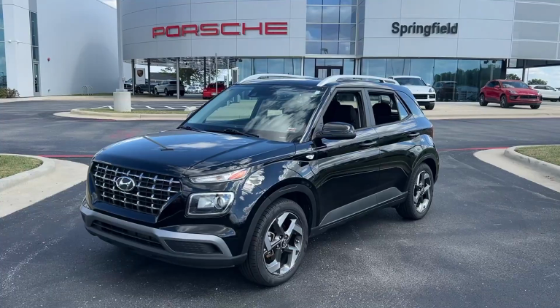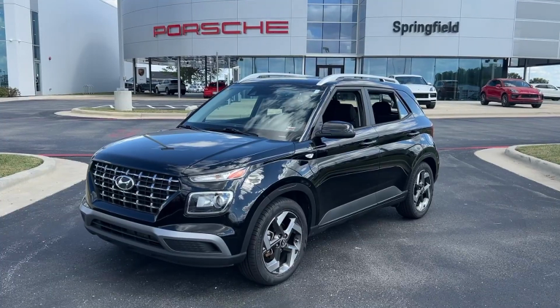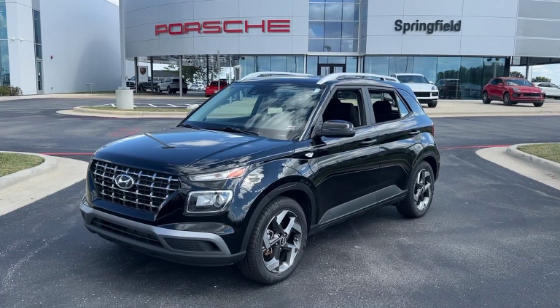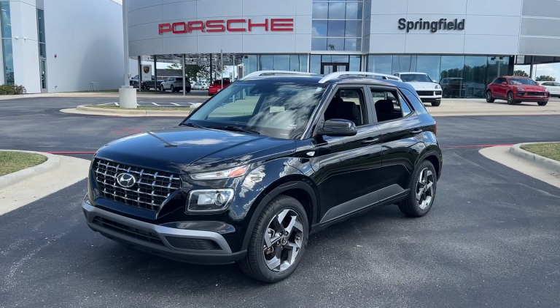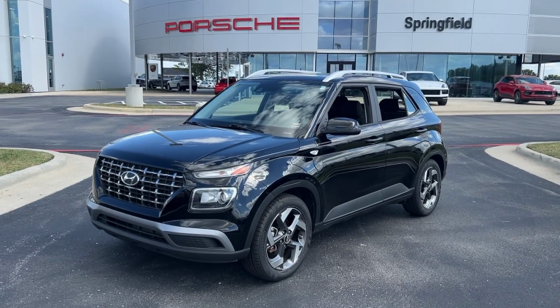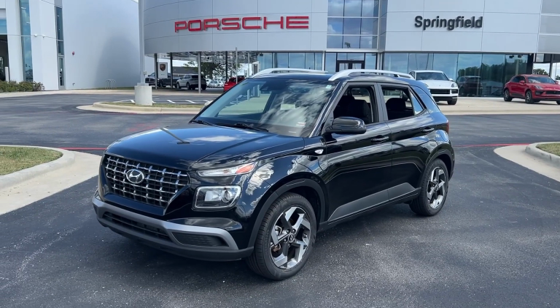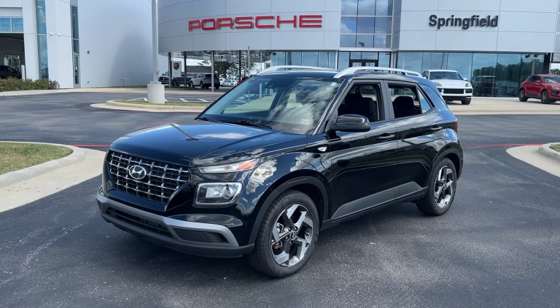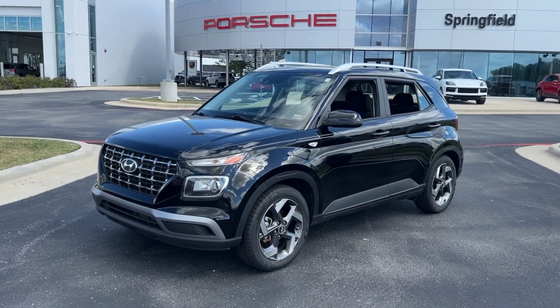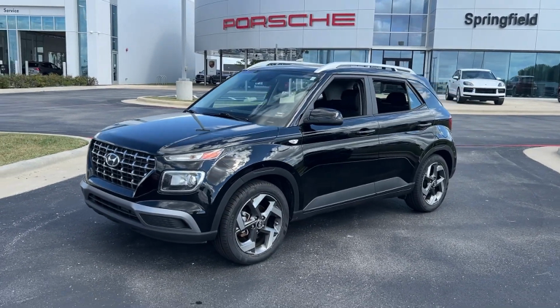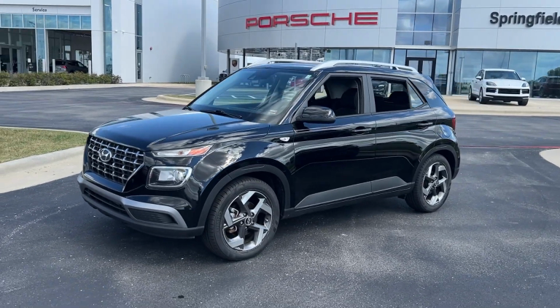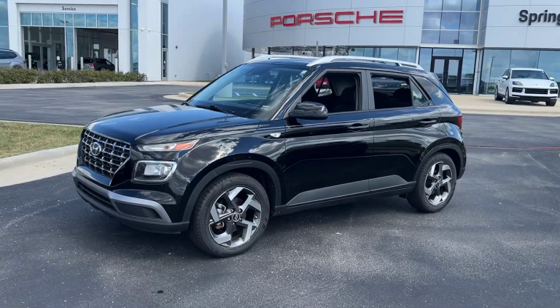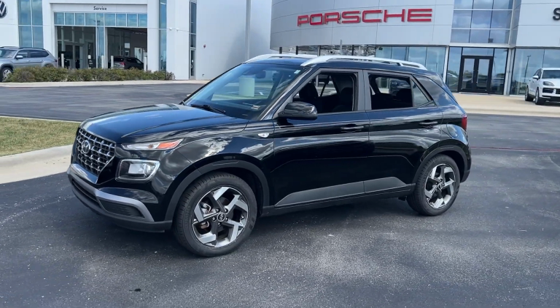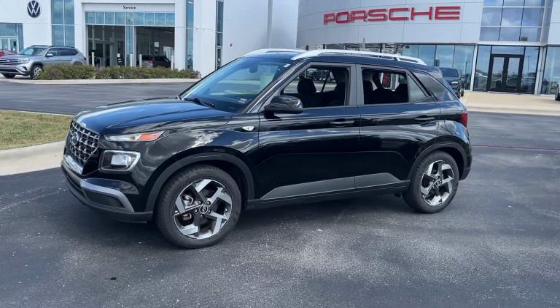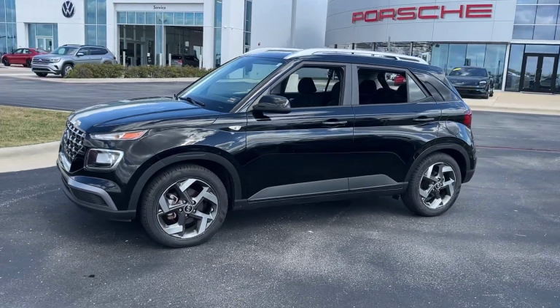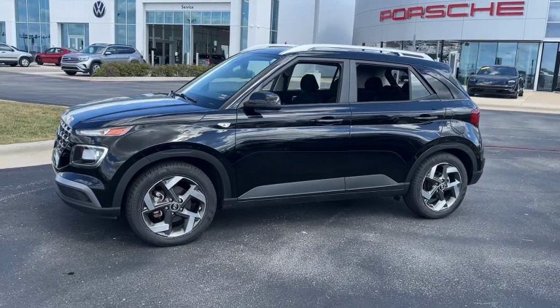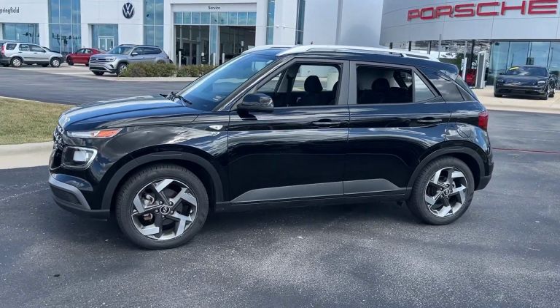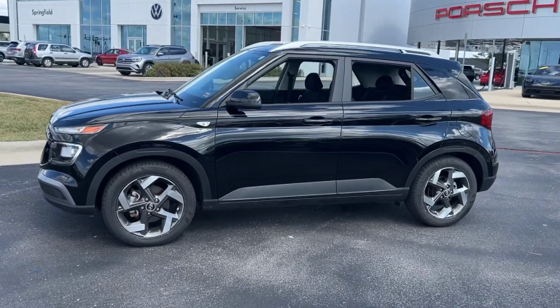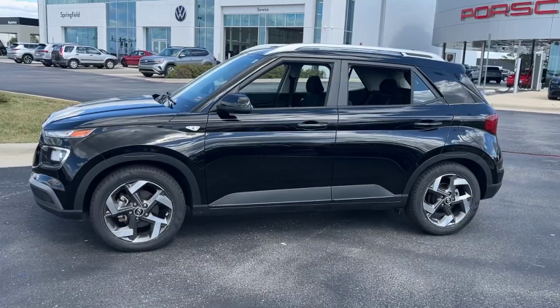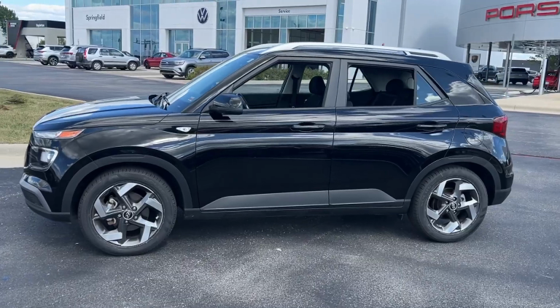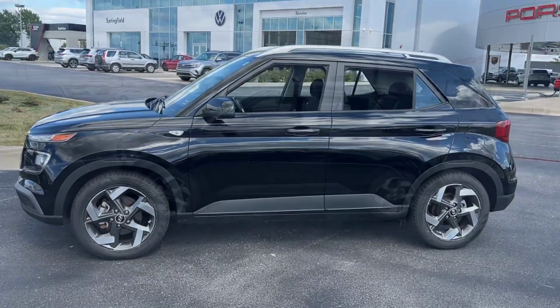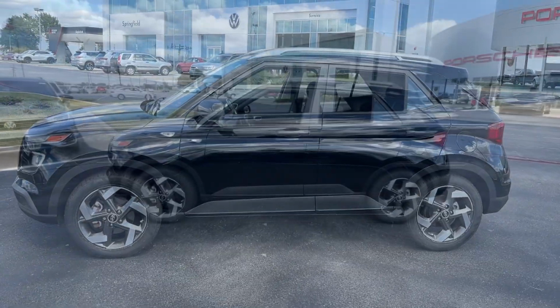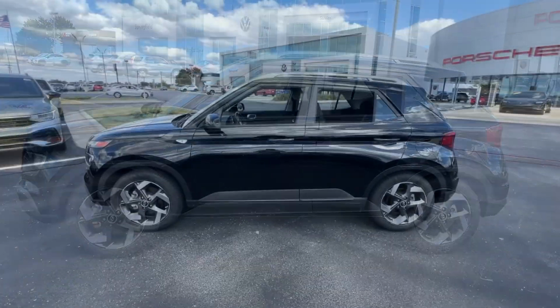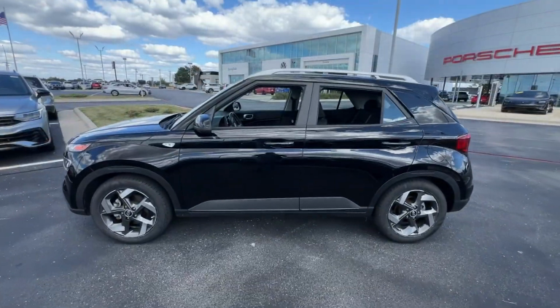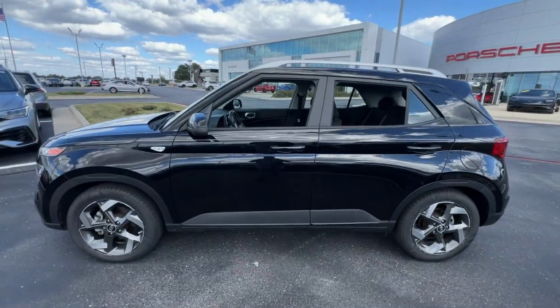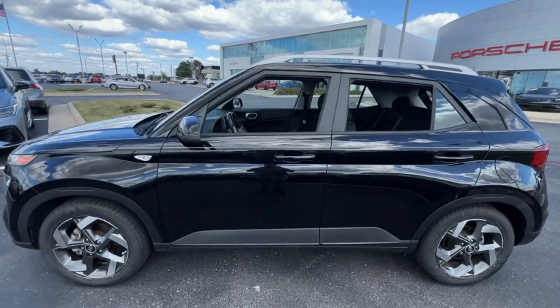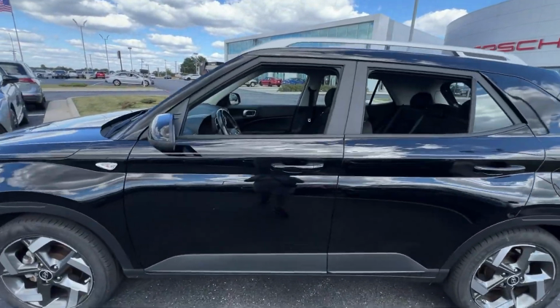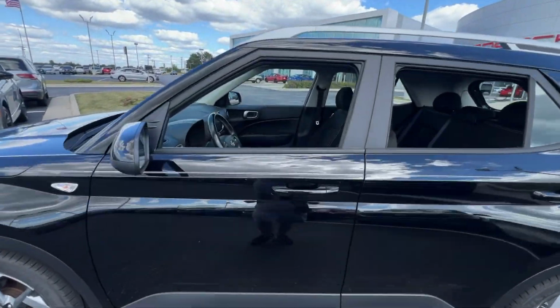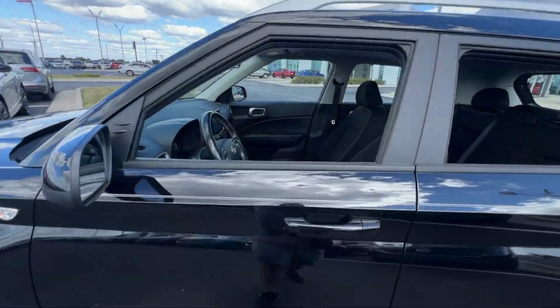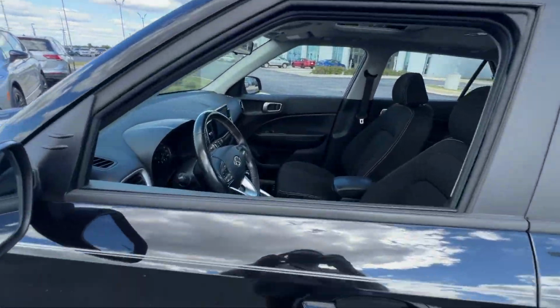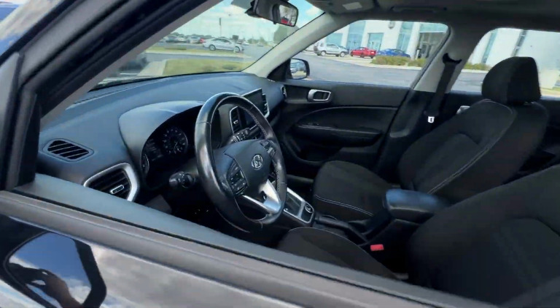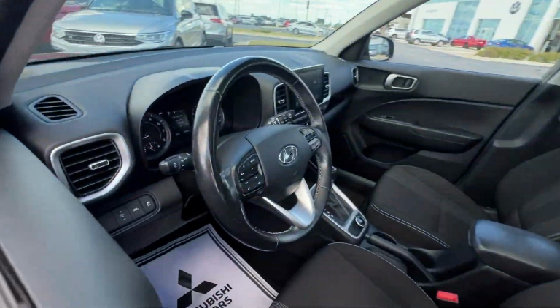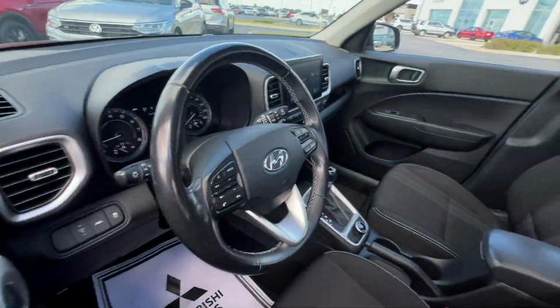You will be amazed by this 2022 Hyundai Venue. With less than 80,000 miles on the odometer, this vehicle stands out from the rest.